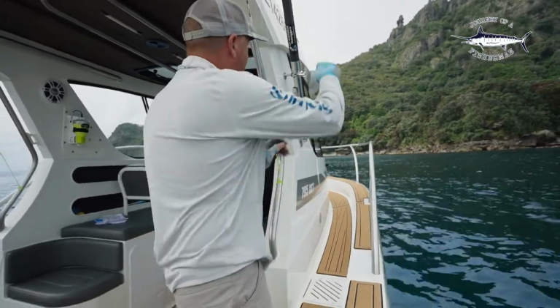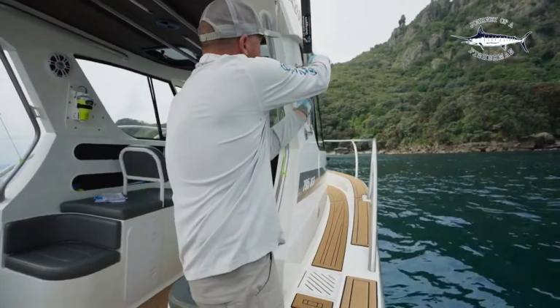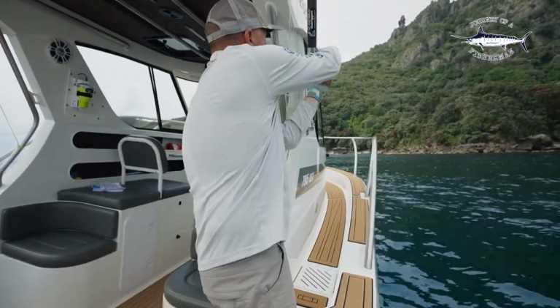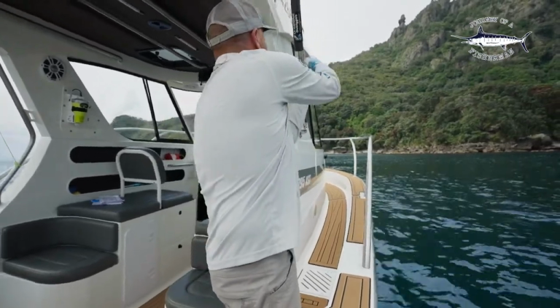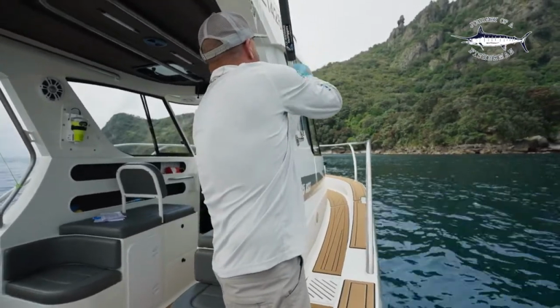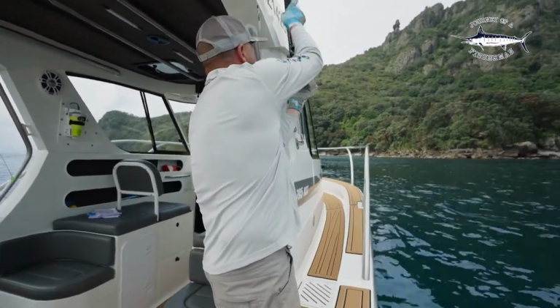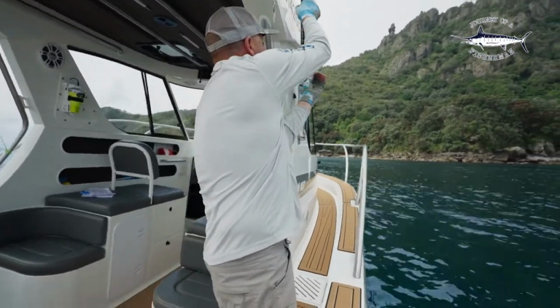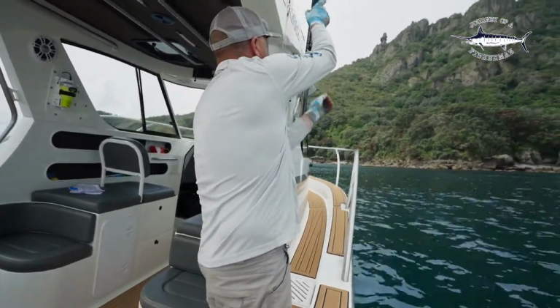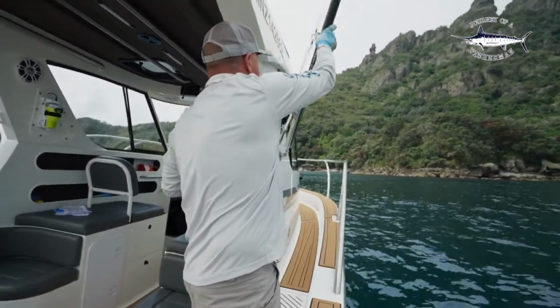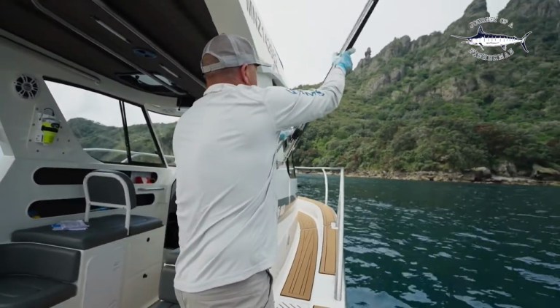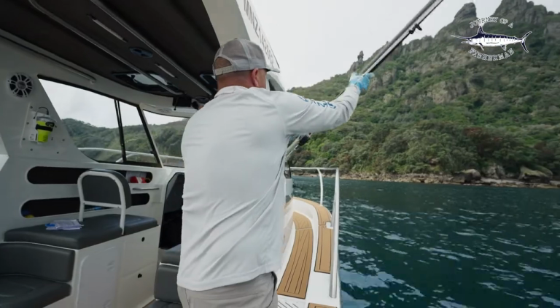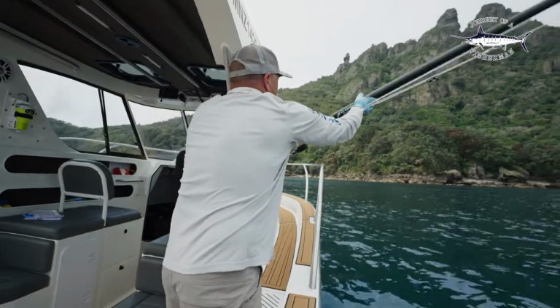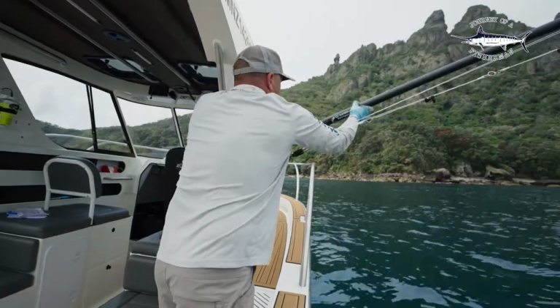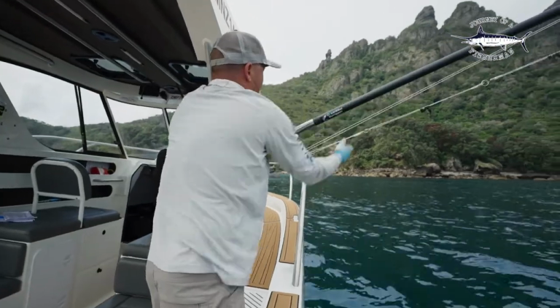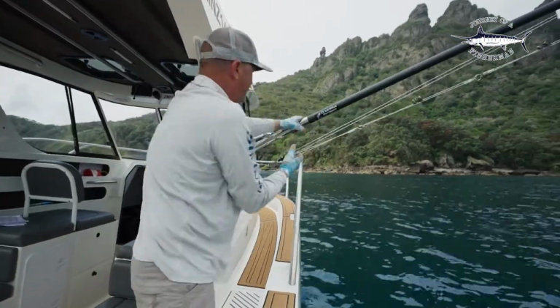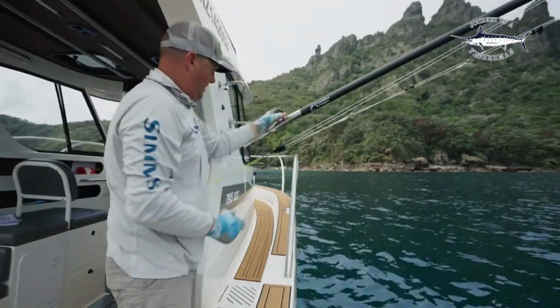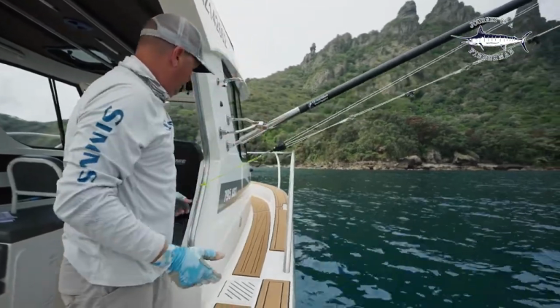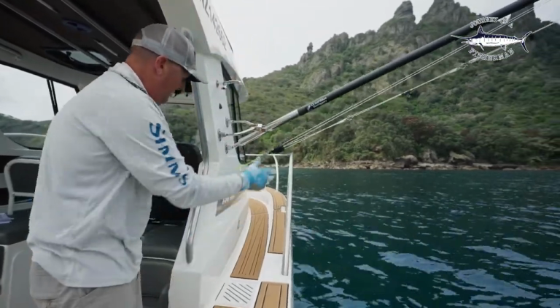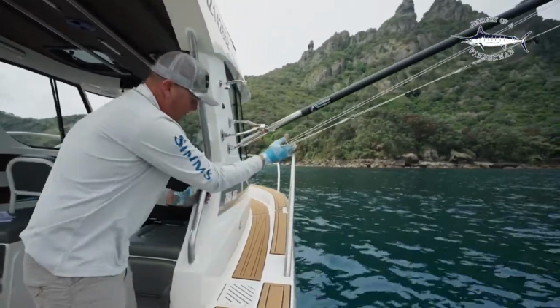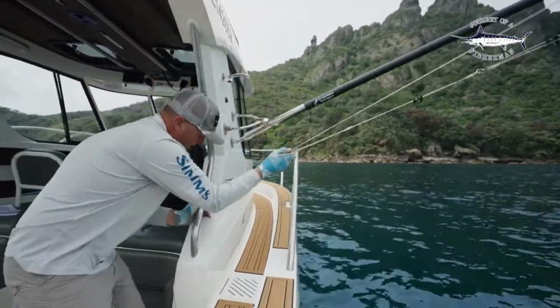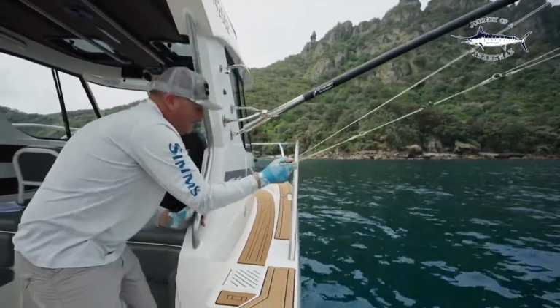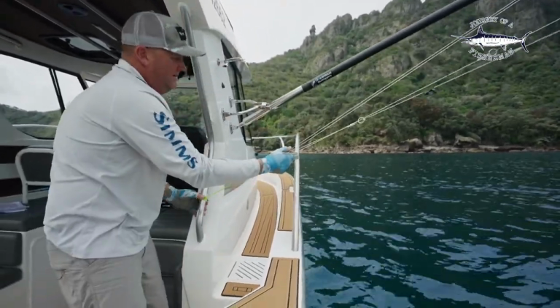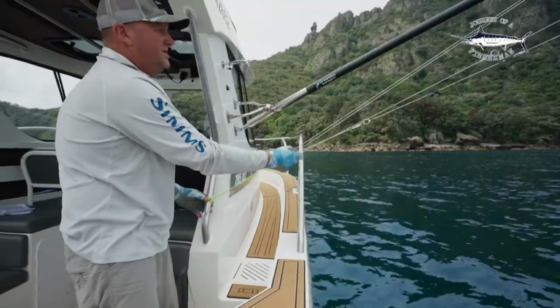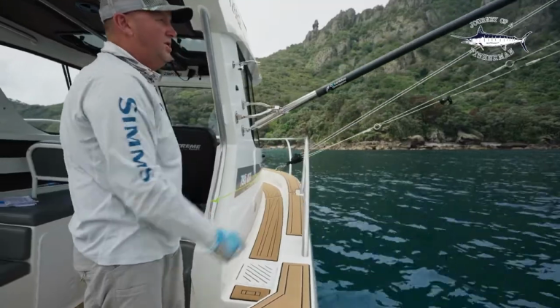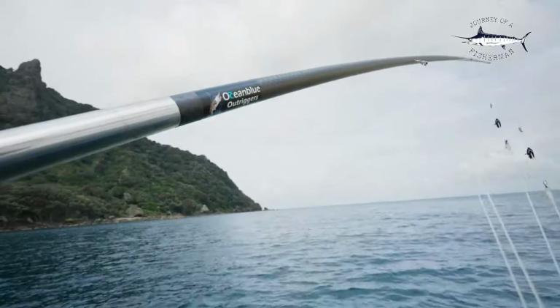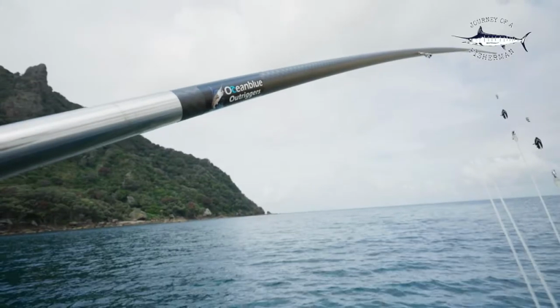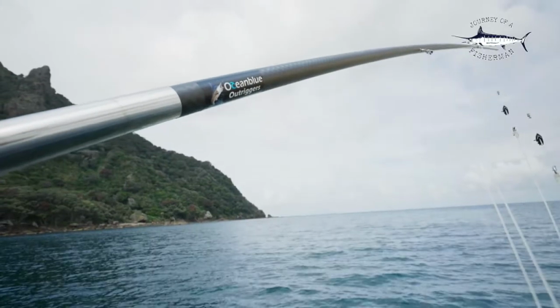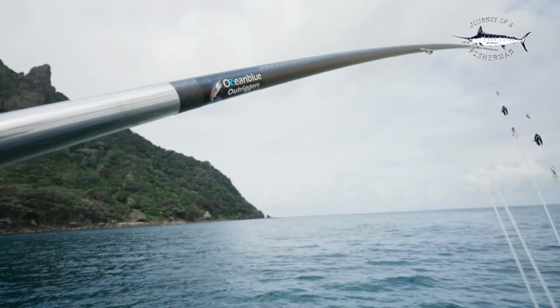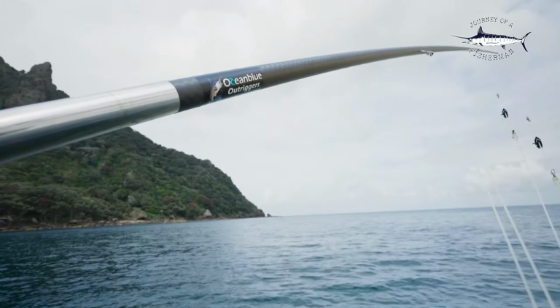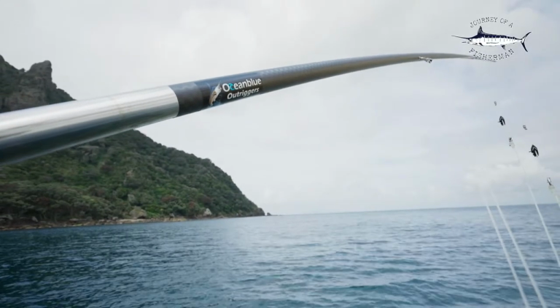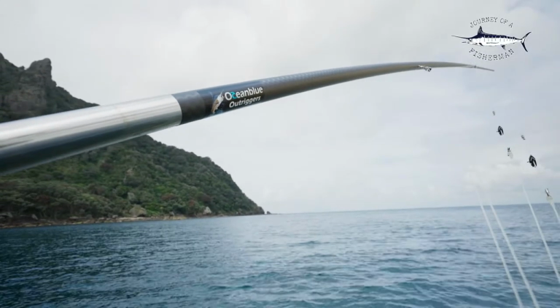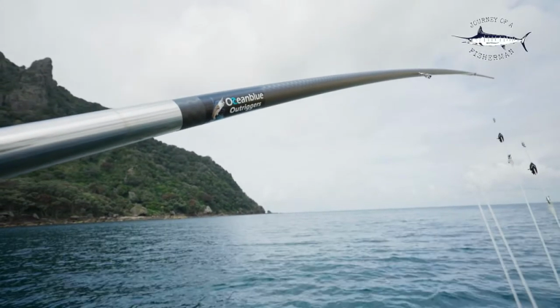We'll put them down and you'll see here how quick and easy it is to put your riggers out. There we go, she's all done - just pull down here, put the tension on and our riggers are ready to go and set in place.